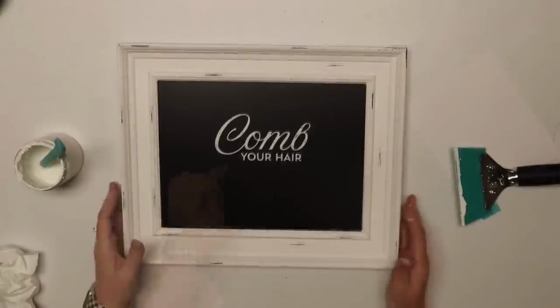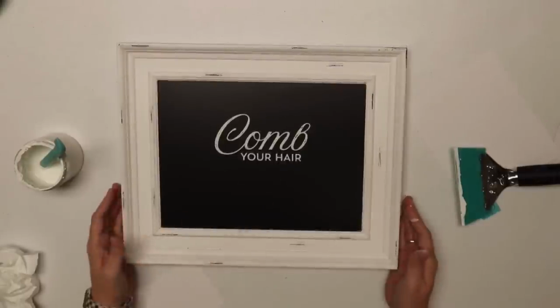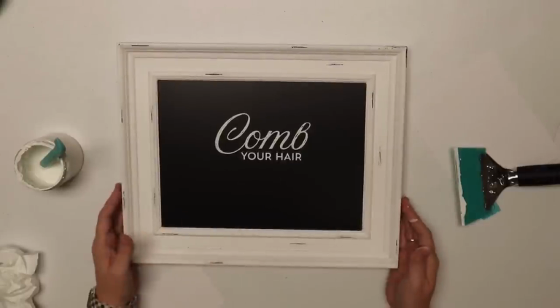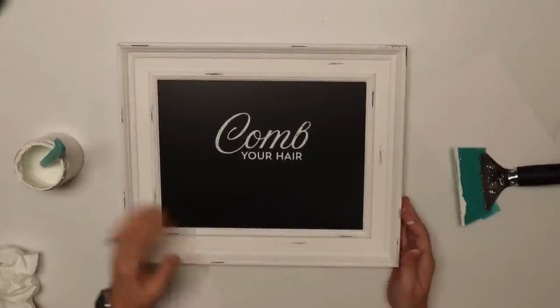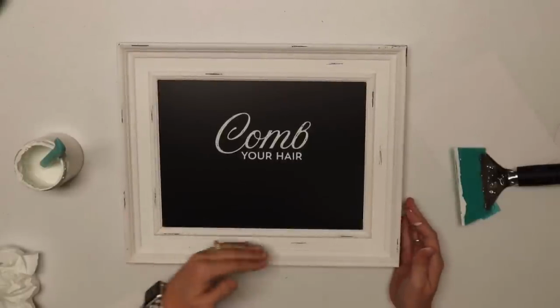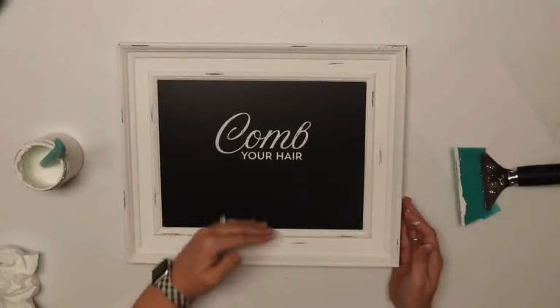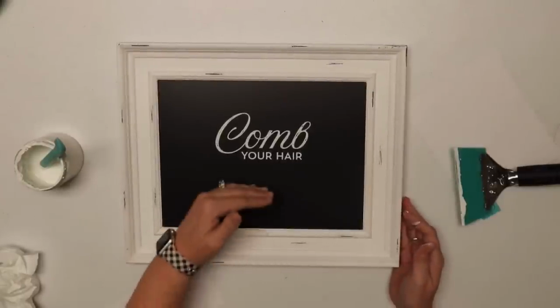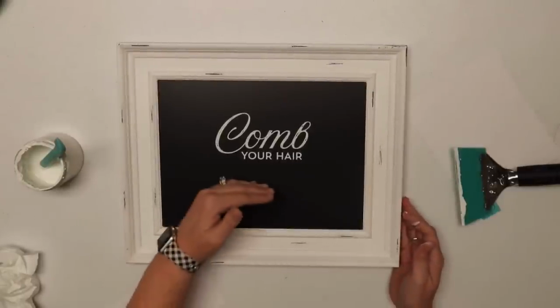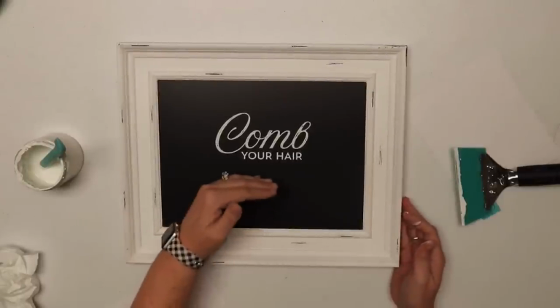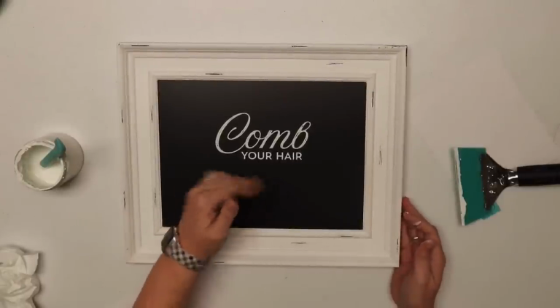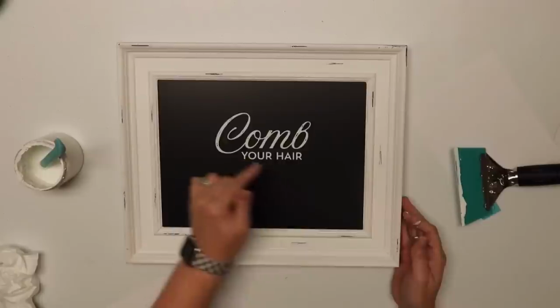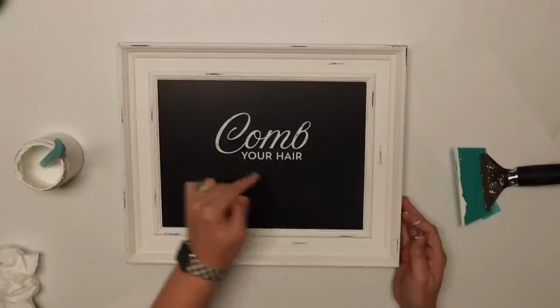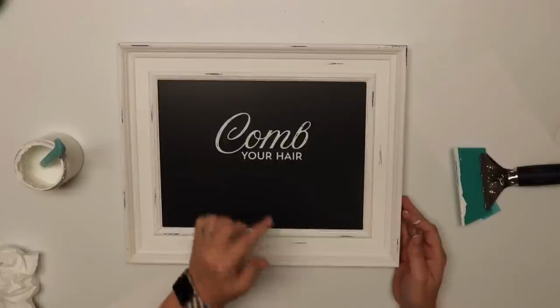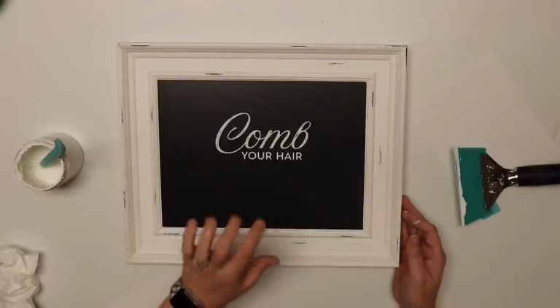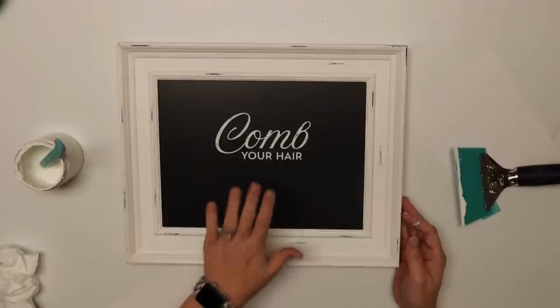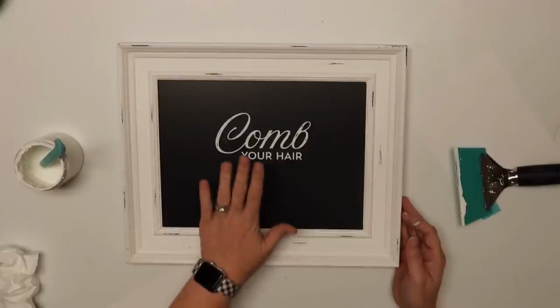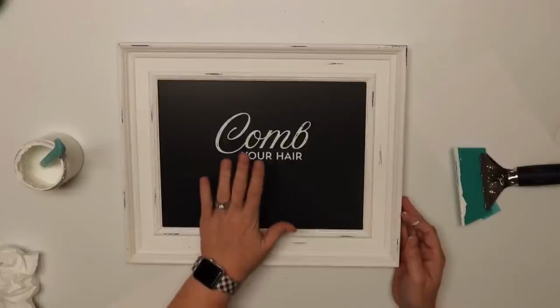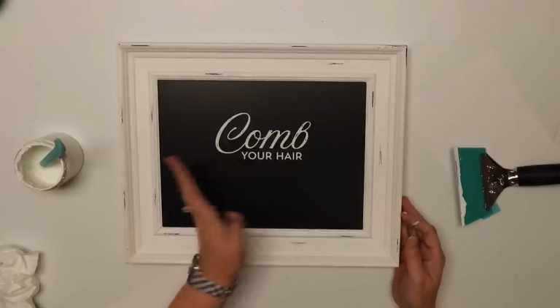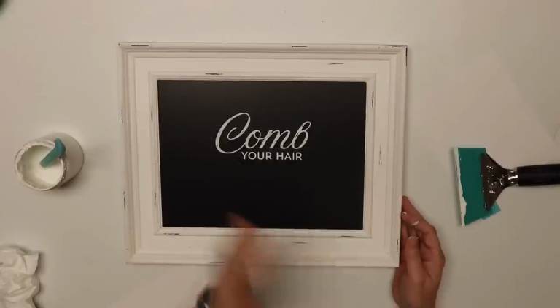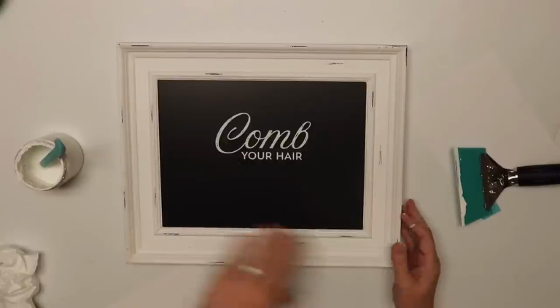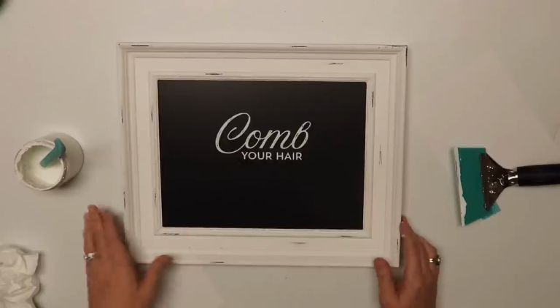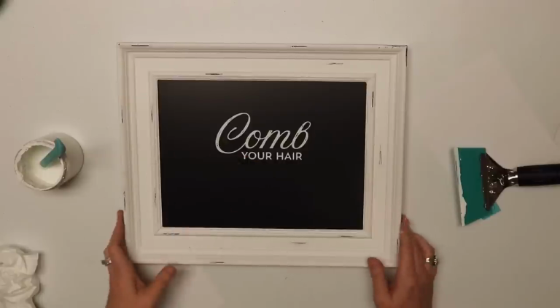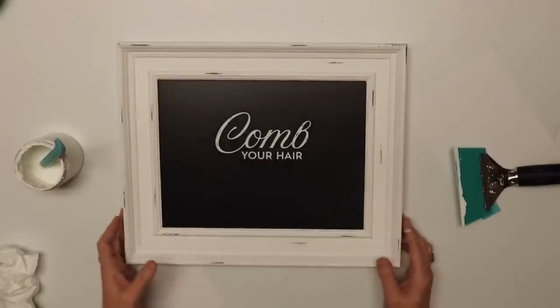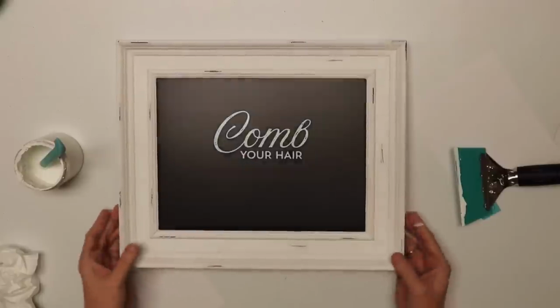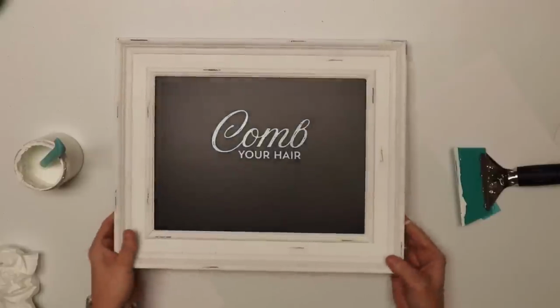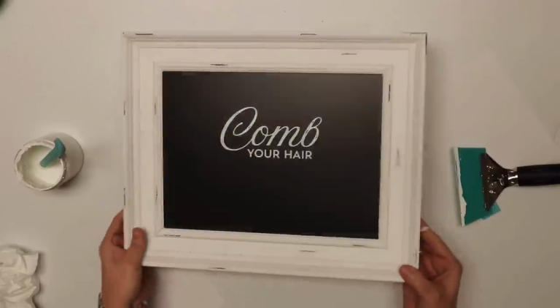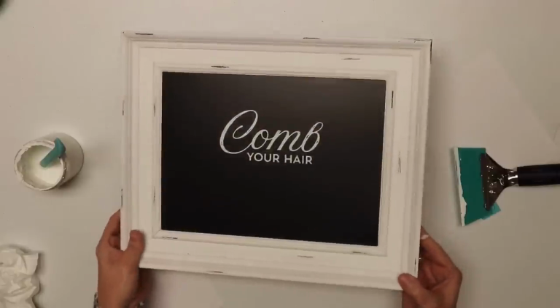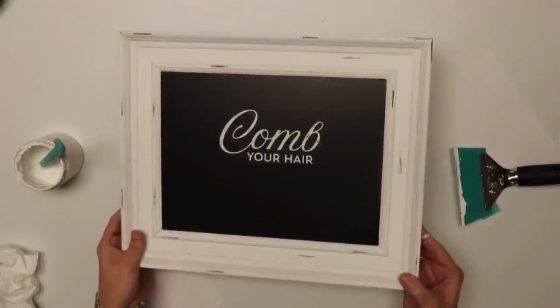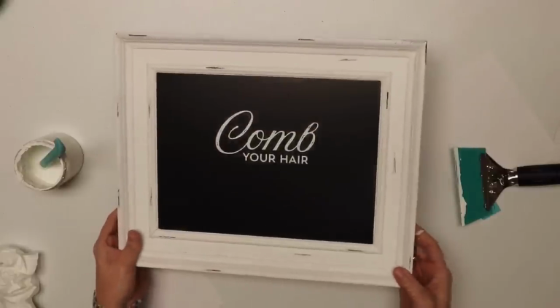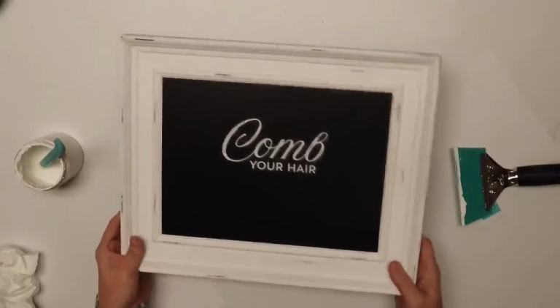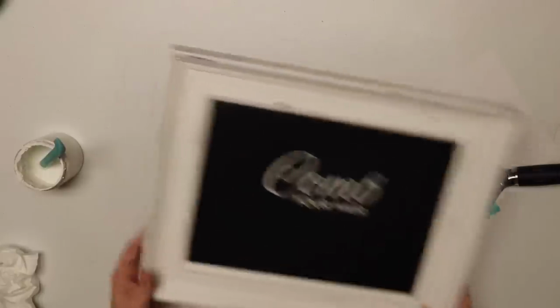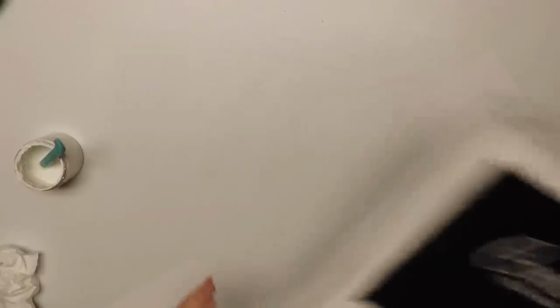I want to put my comb a little closer to the wording, so I'm going to let this dry while I move on to my other words and I can come right back to it and put that comb down.